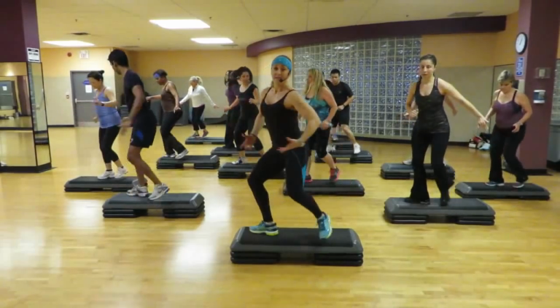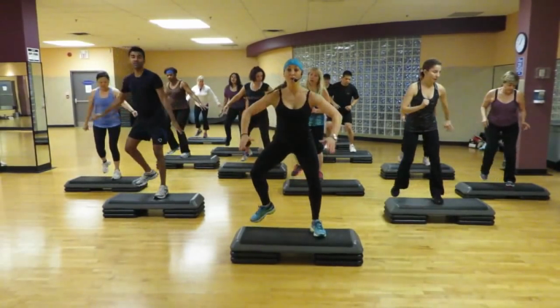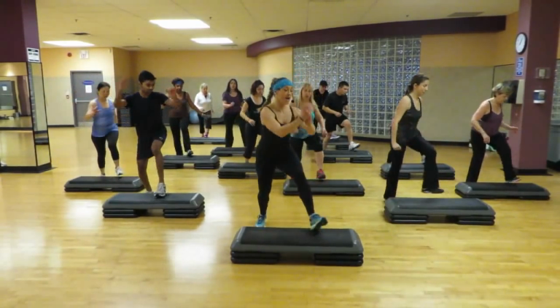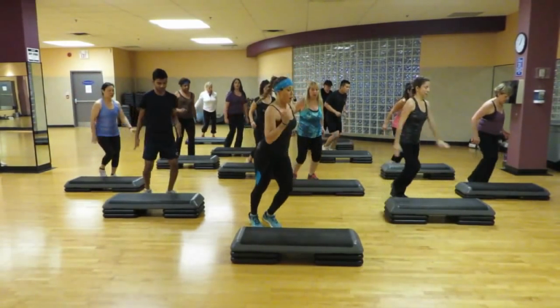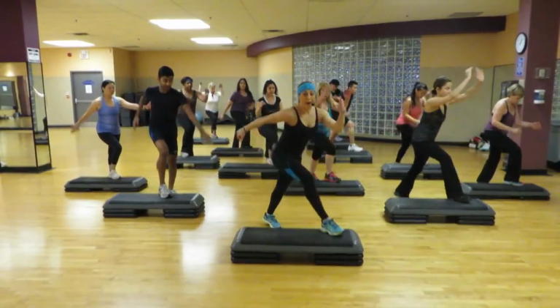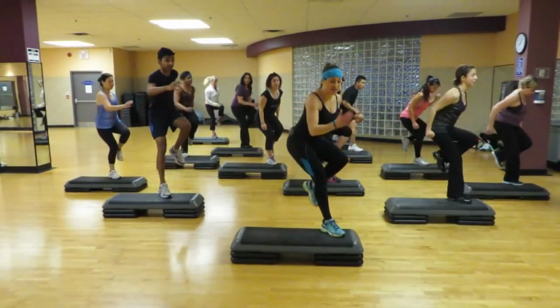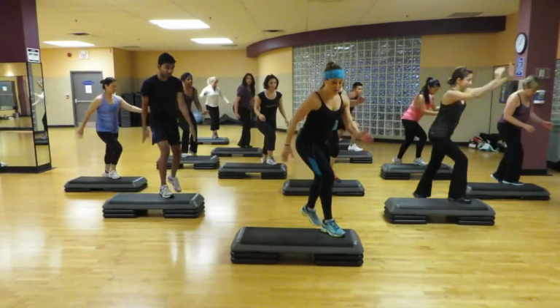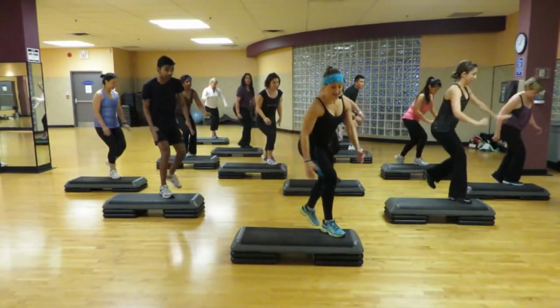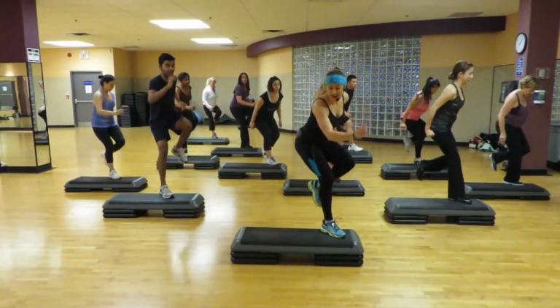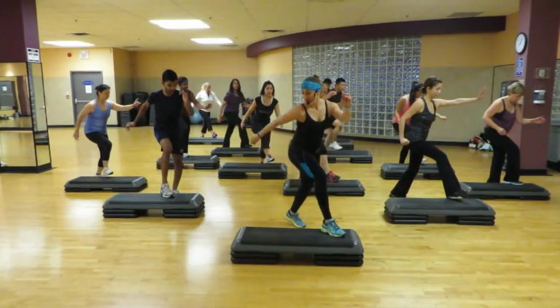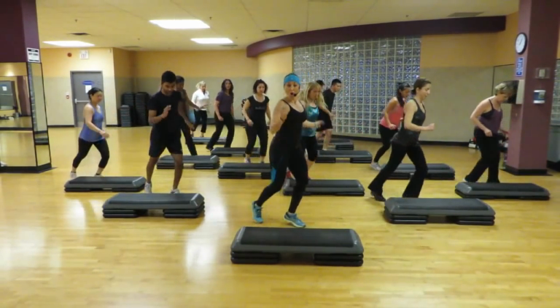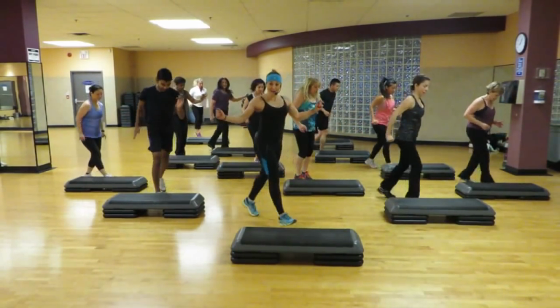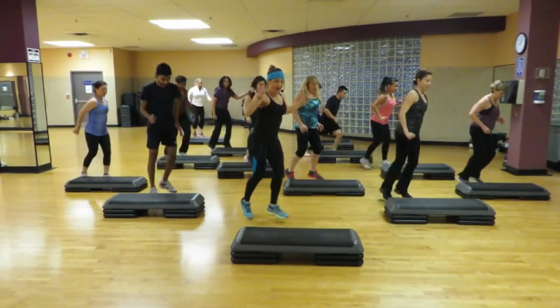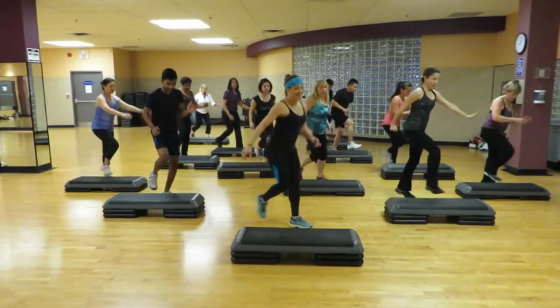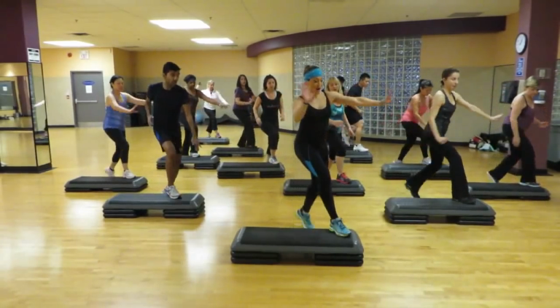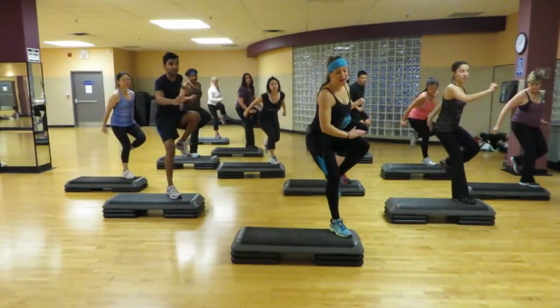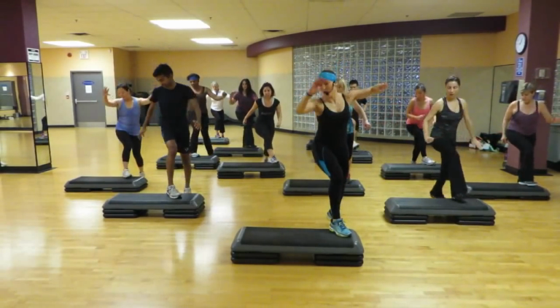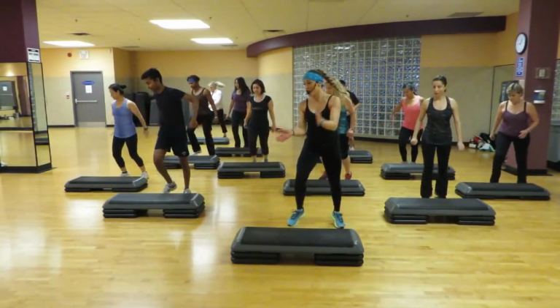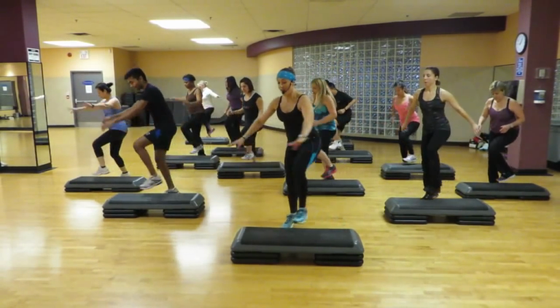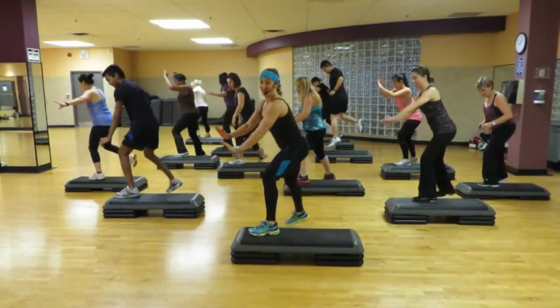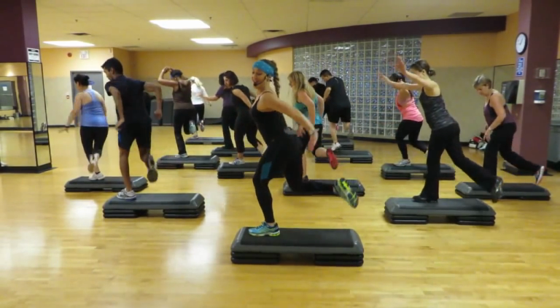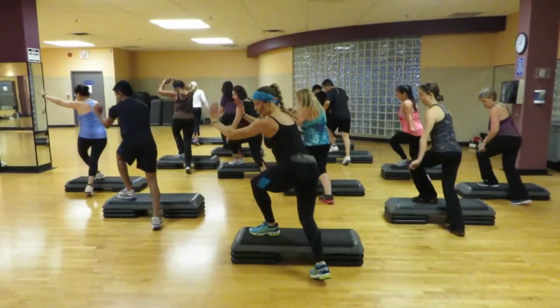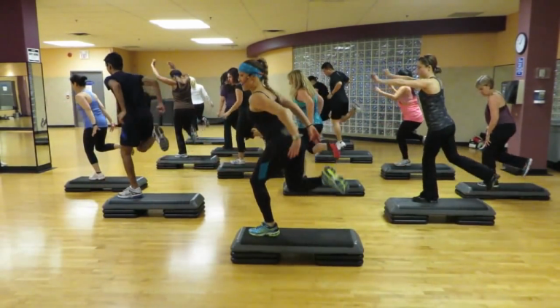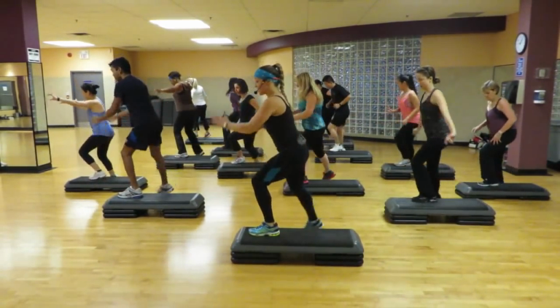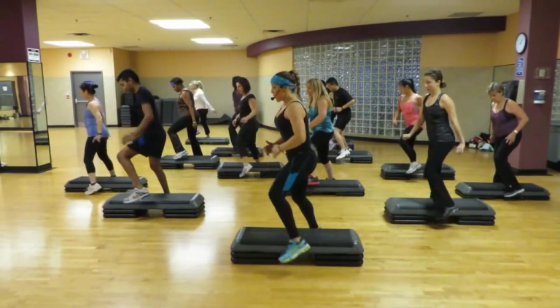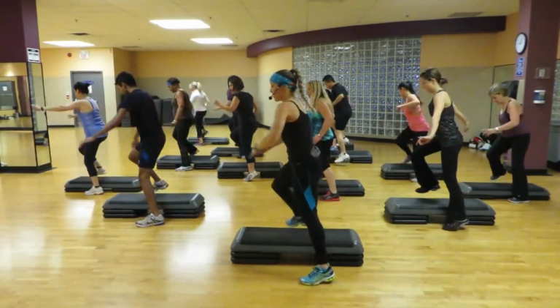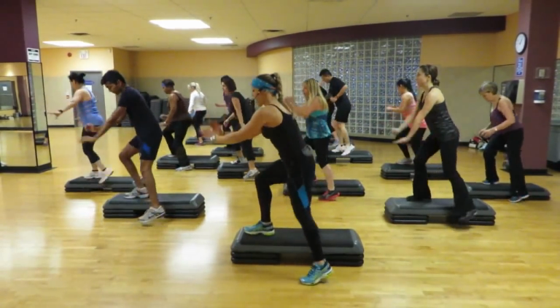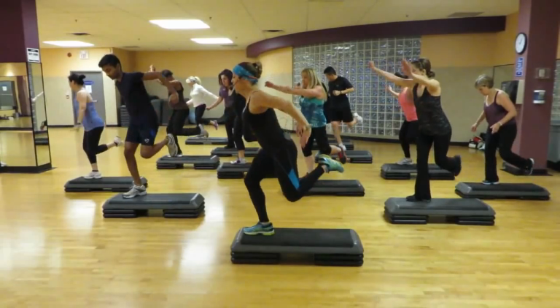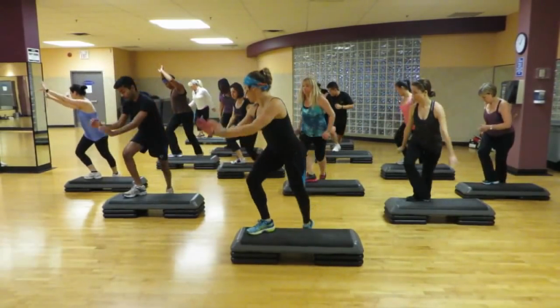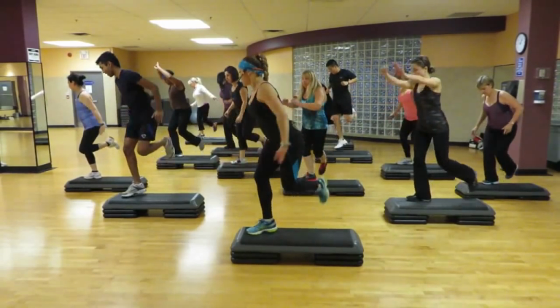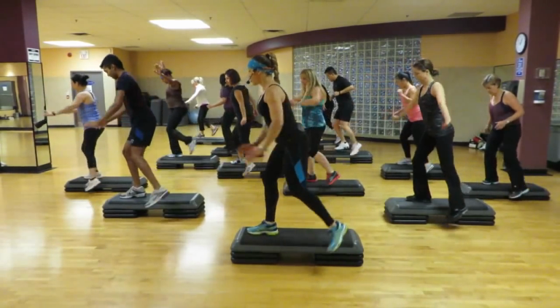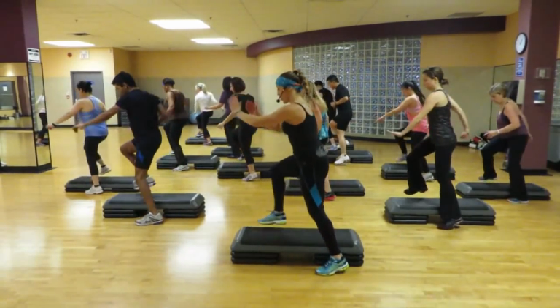Double knee. Back to the gate. One knee. Double knee straddle. Again. Double knee straddle. Make the corner.